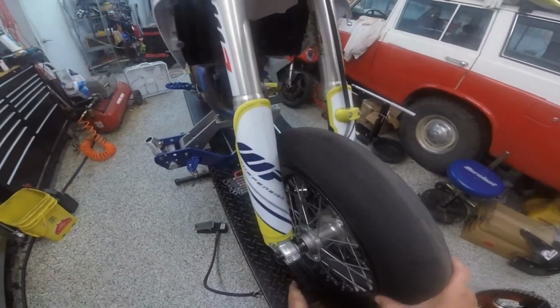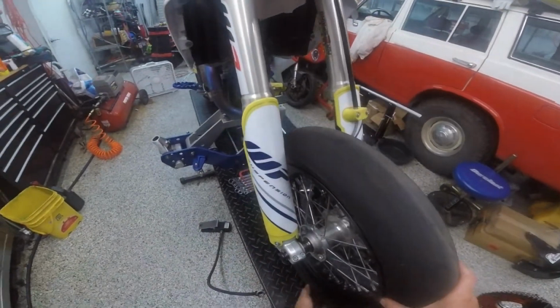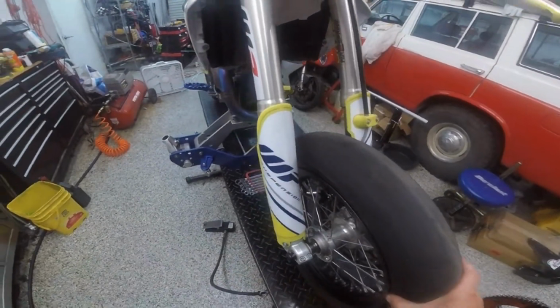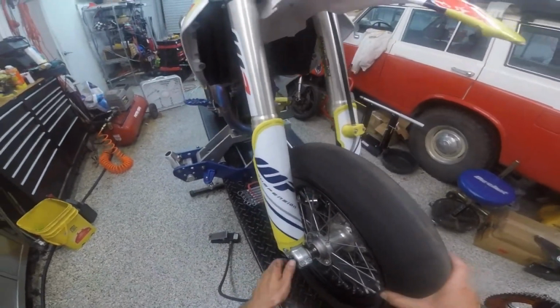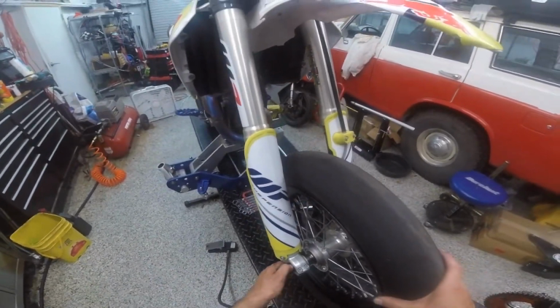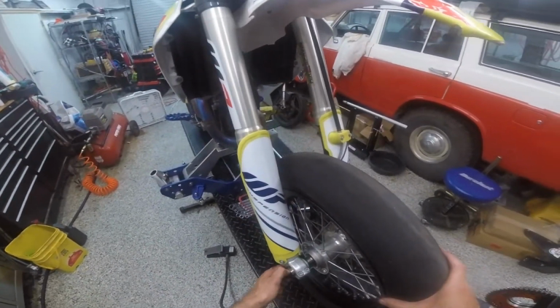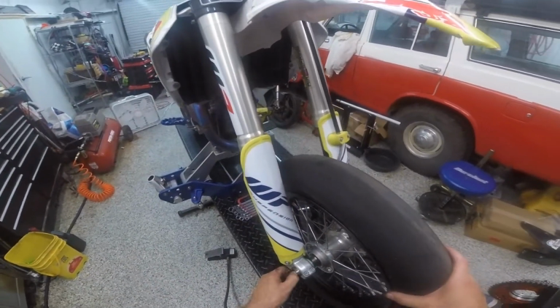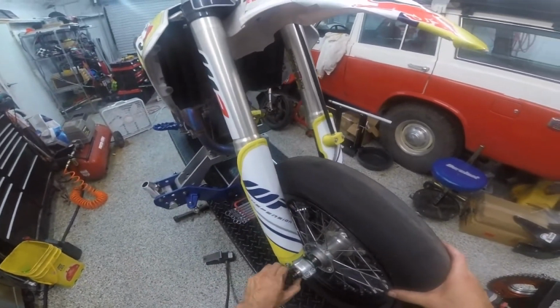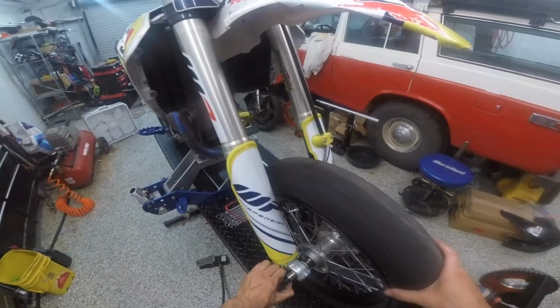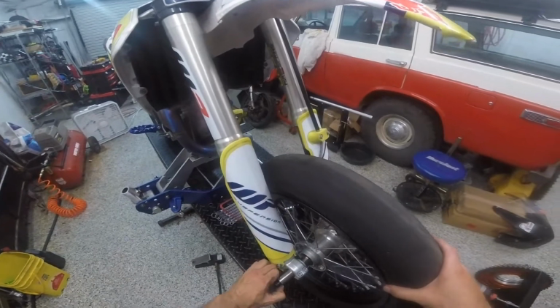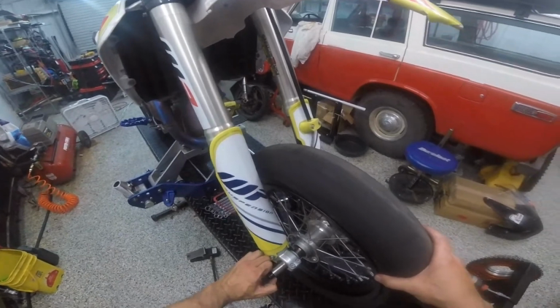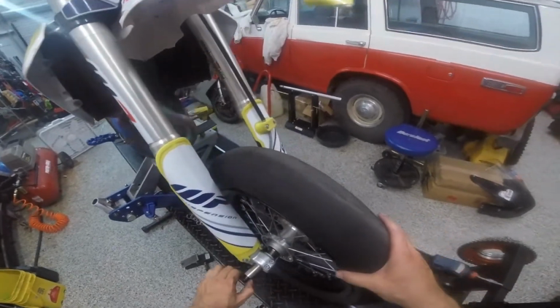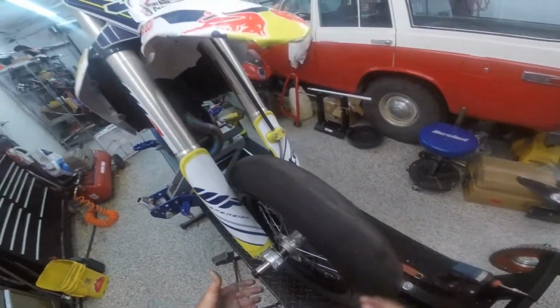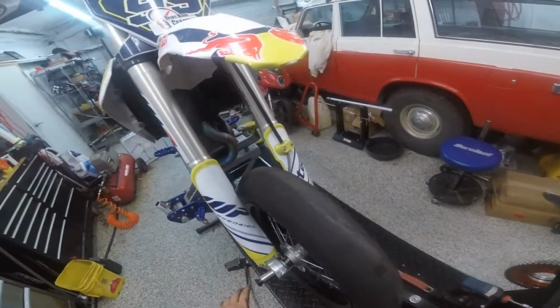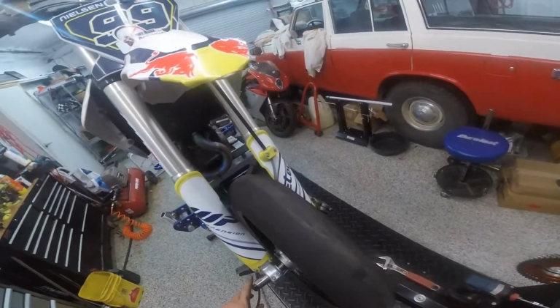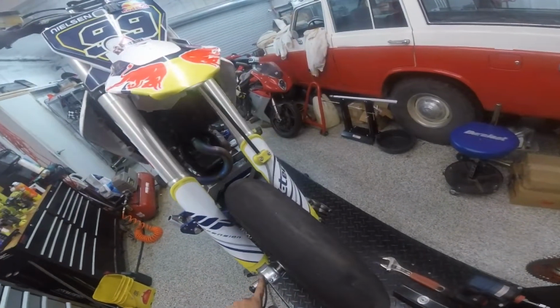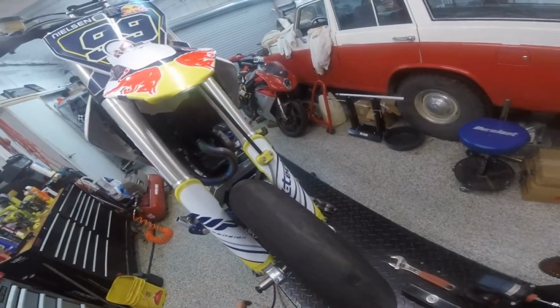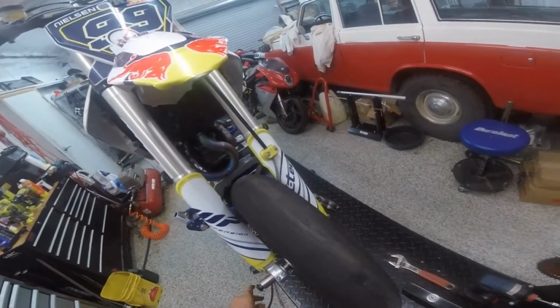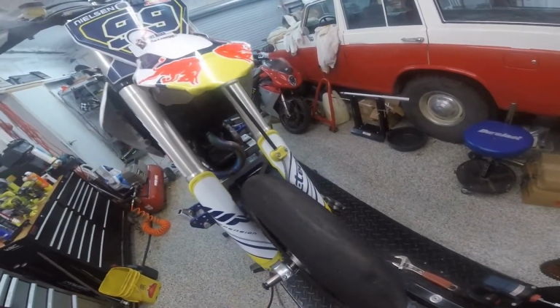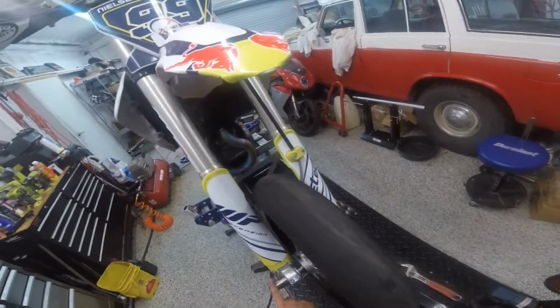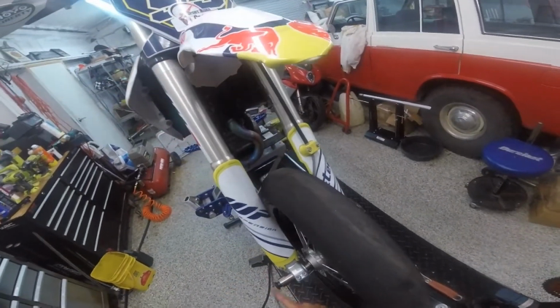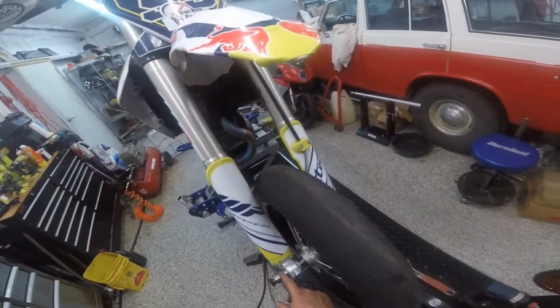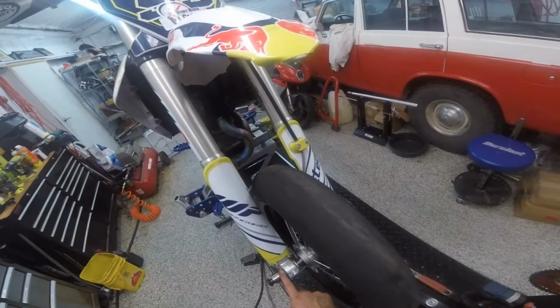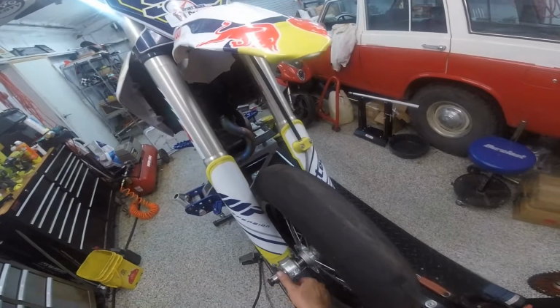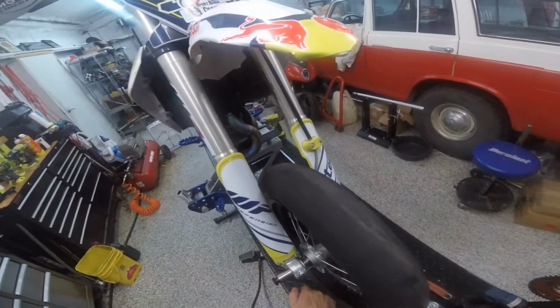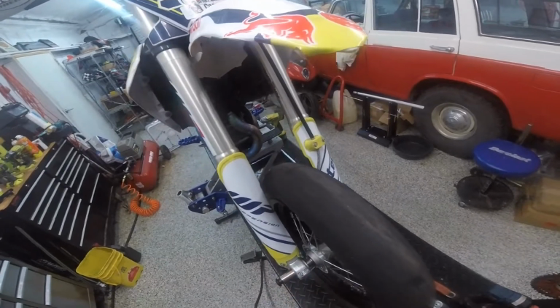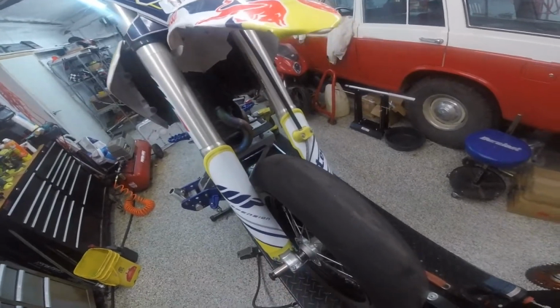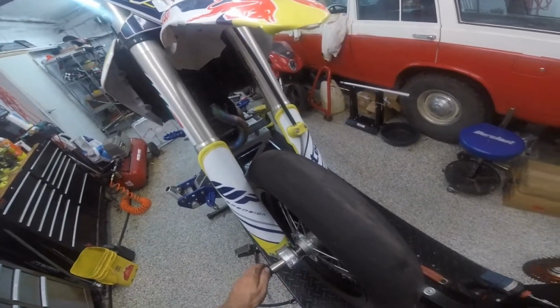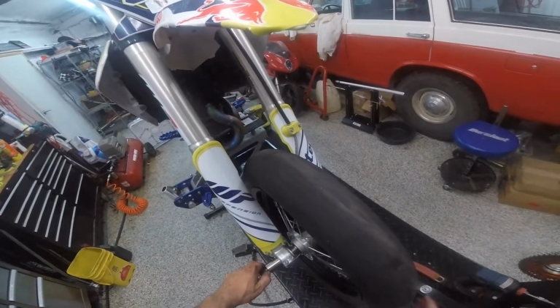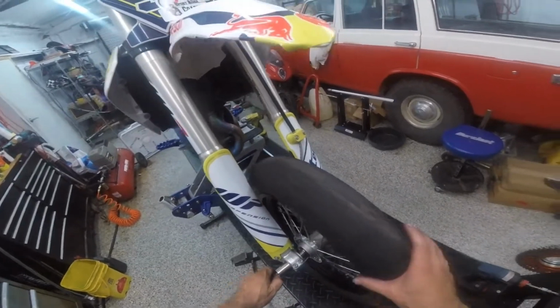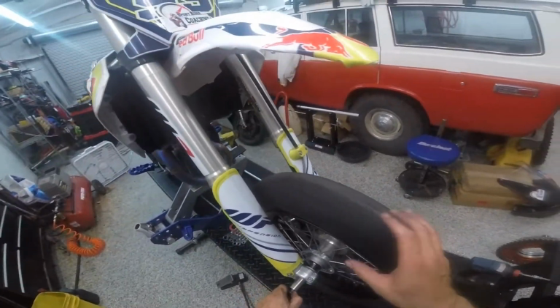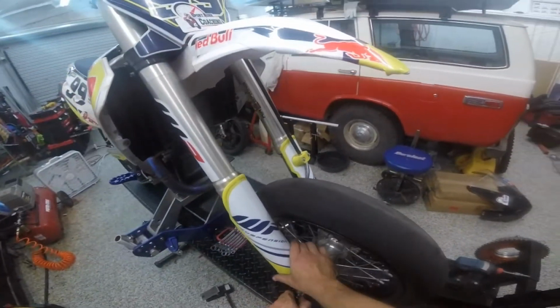I also made this little slider slash puller. Anyone who has a KTM, or a modern KTM, understands the irritation involved in getting this axle out.